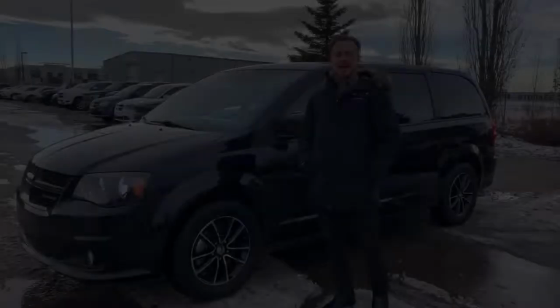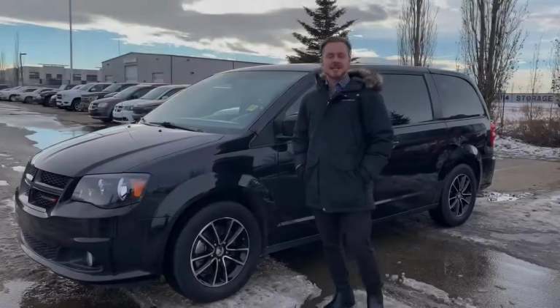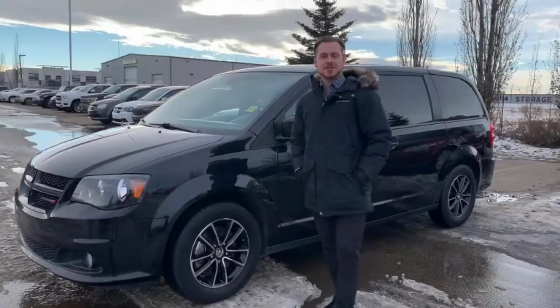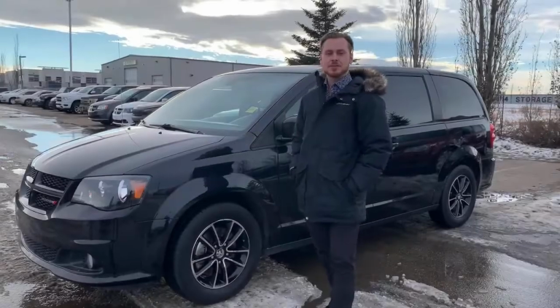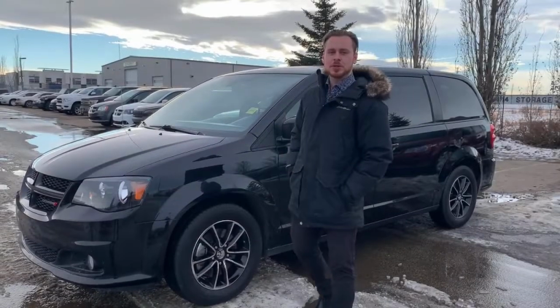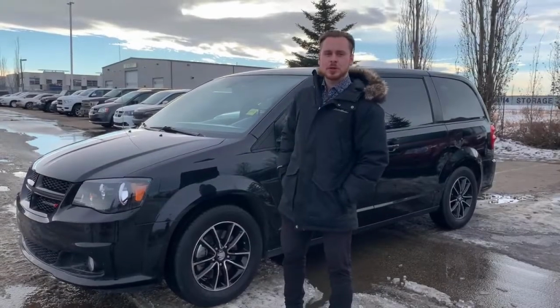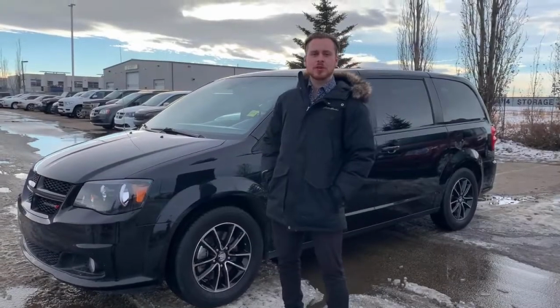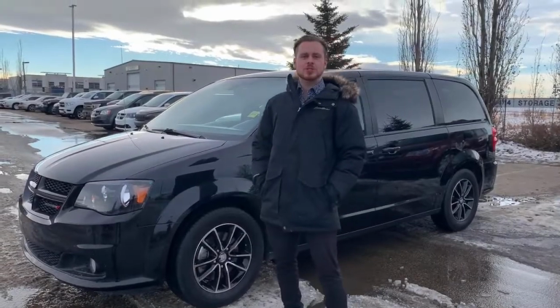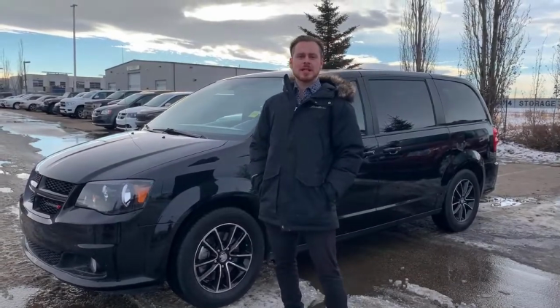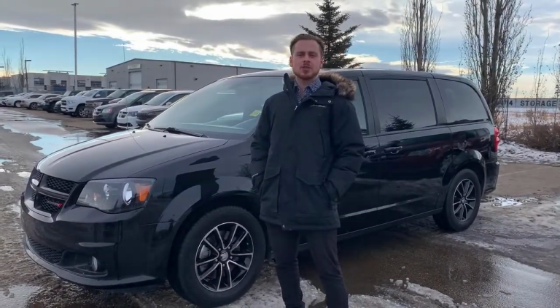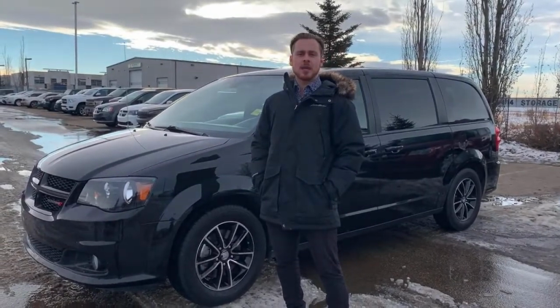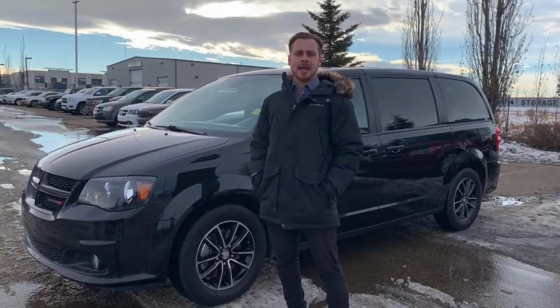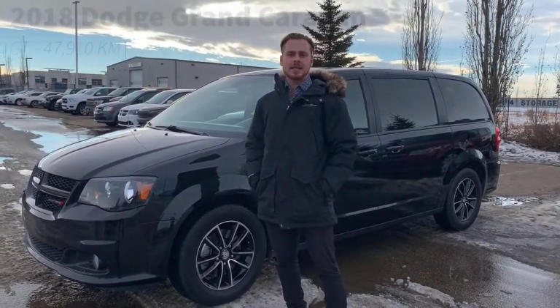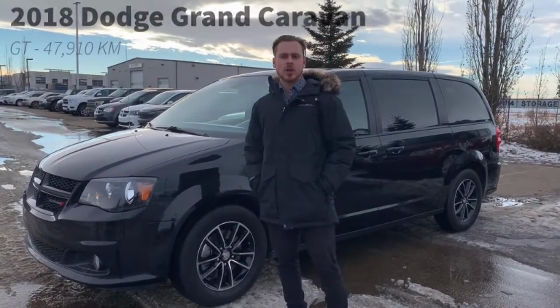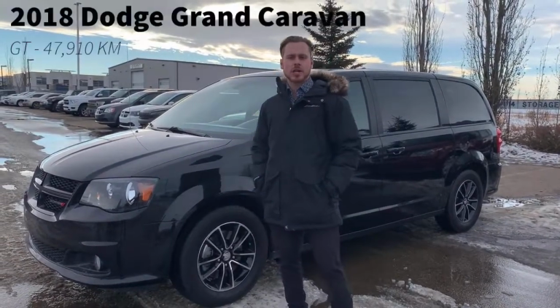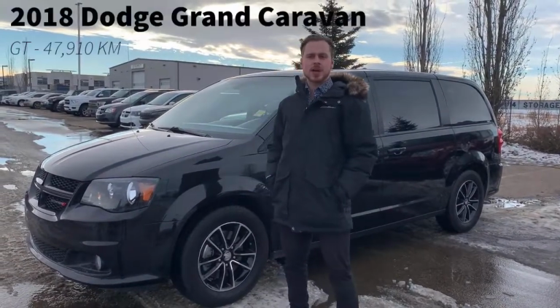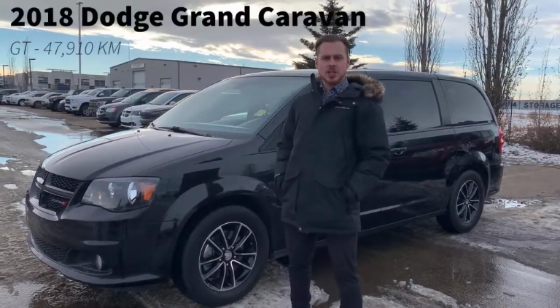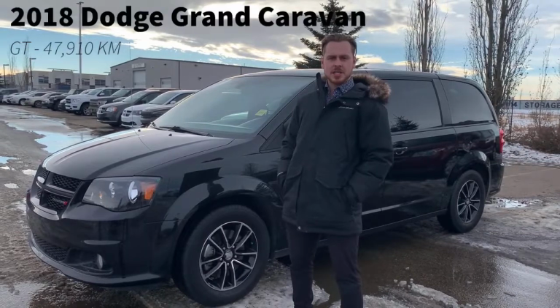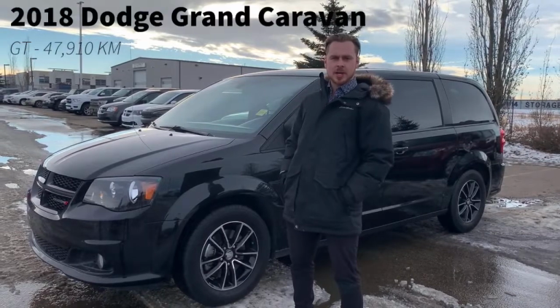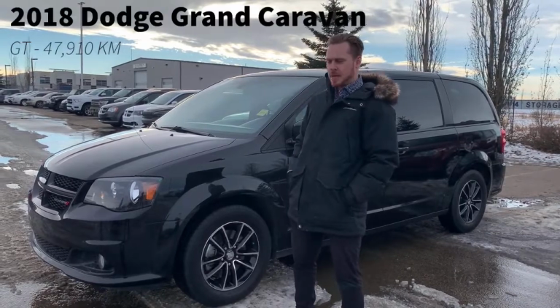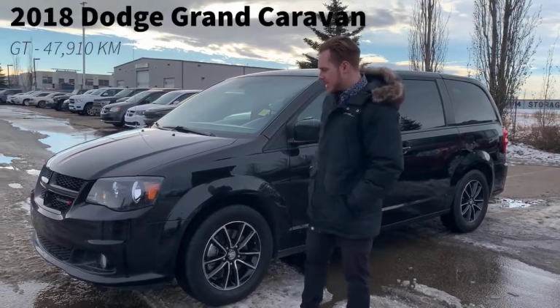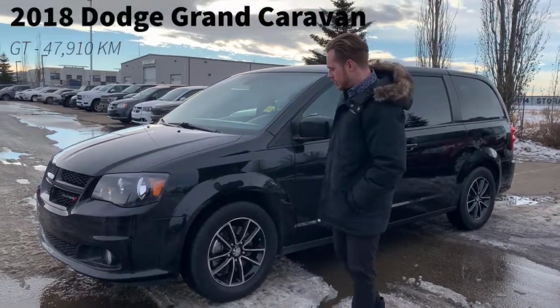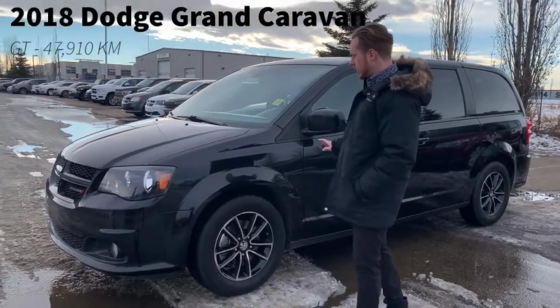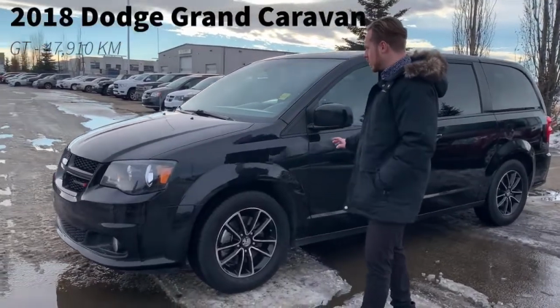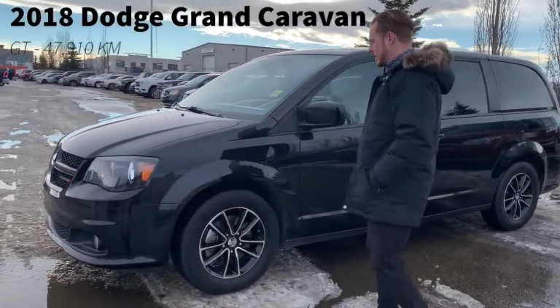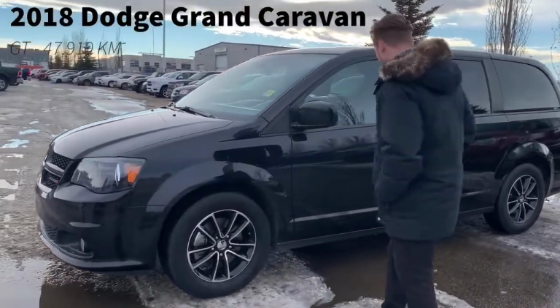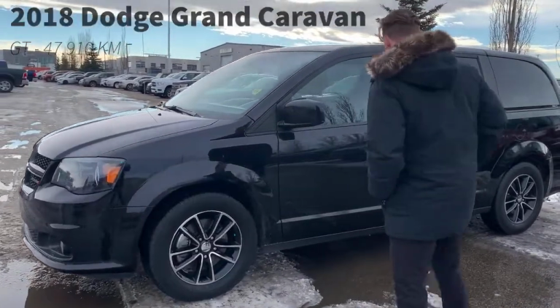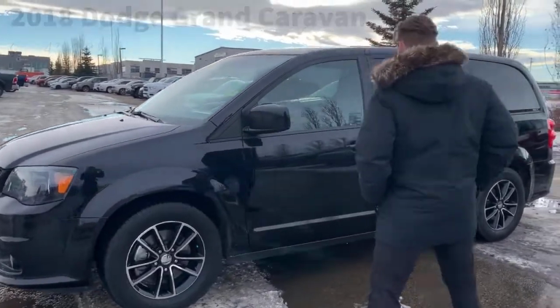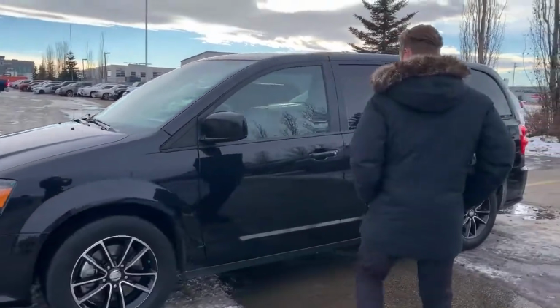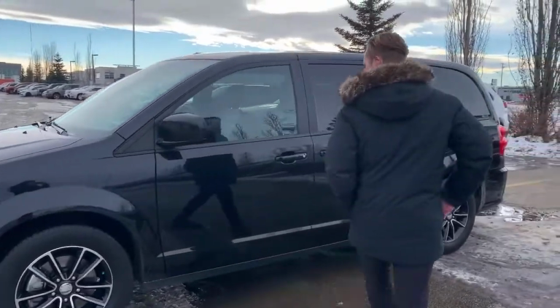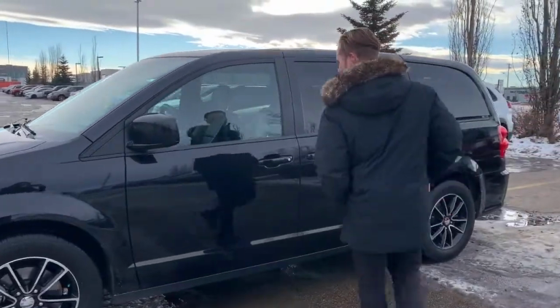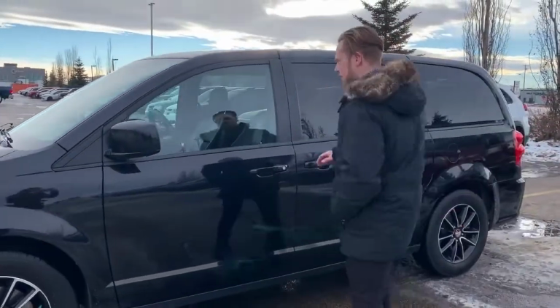Hey guys, Frazee here from Sherwood Dodge. We've got a fresh trade-in here. It's a 2018 Dodge Grand Caravan GT in nice black, fully loaded, with under 50,000 km on it.